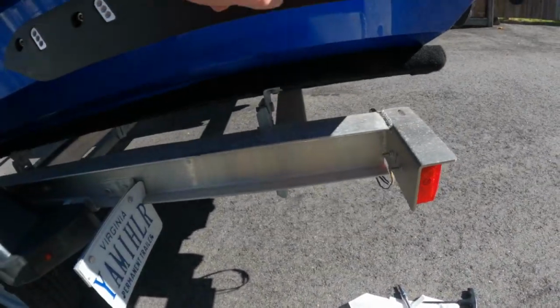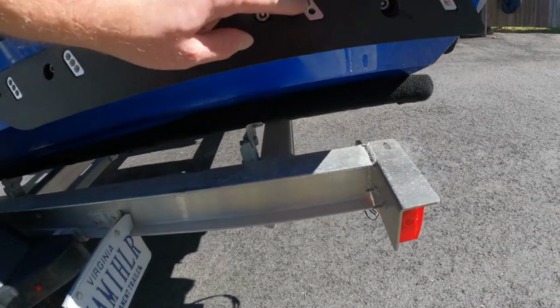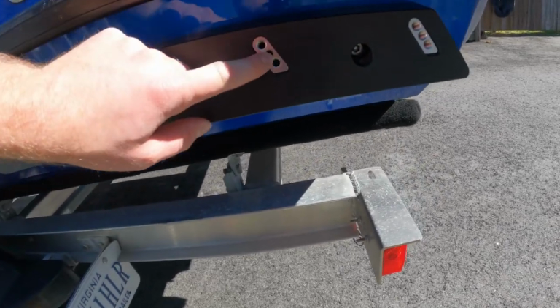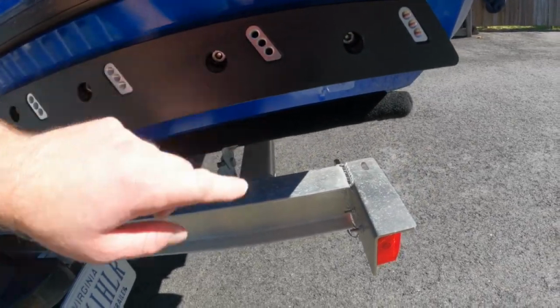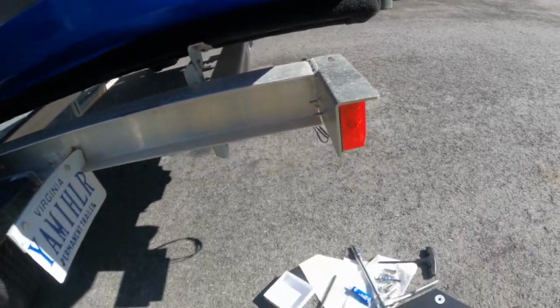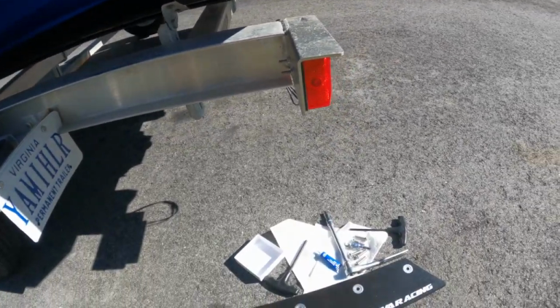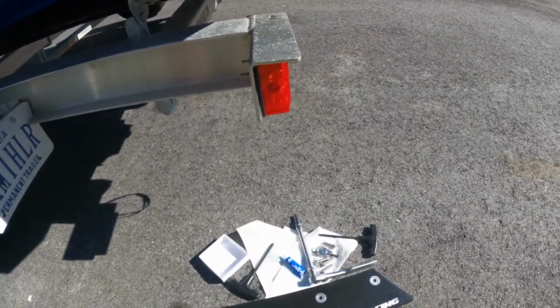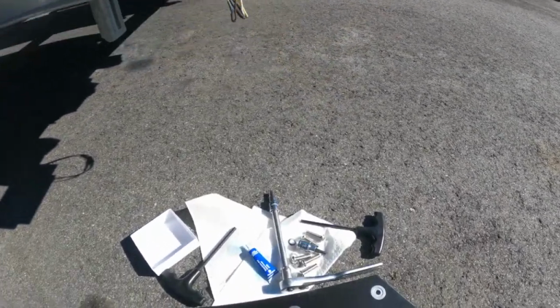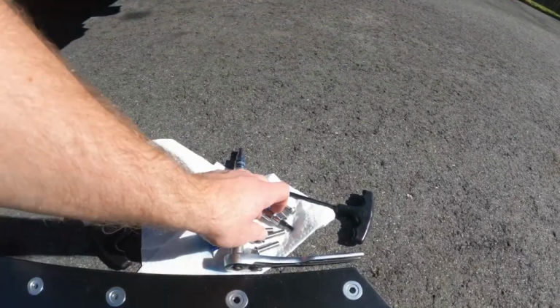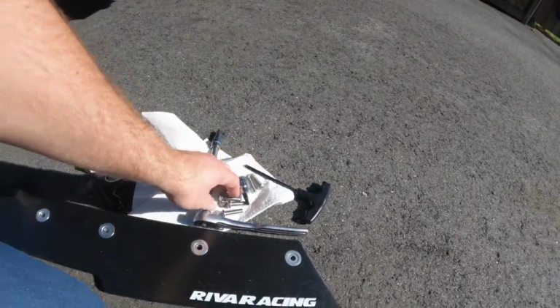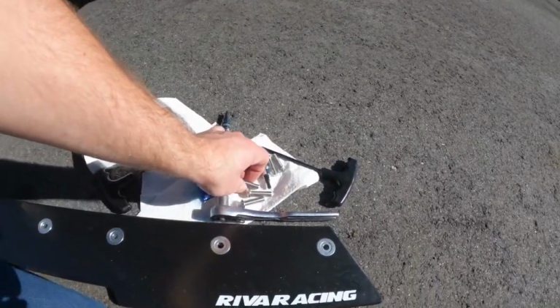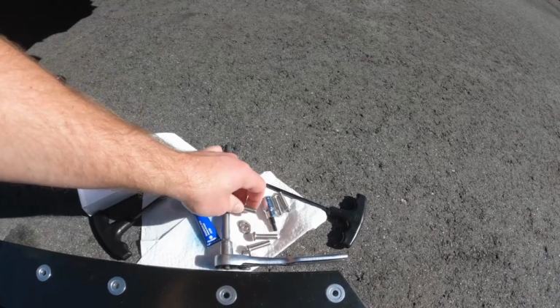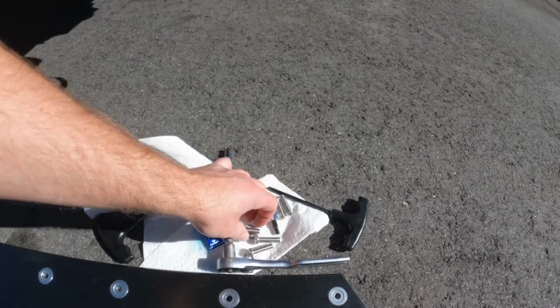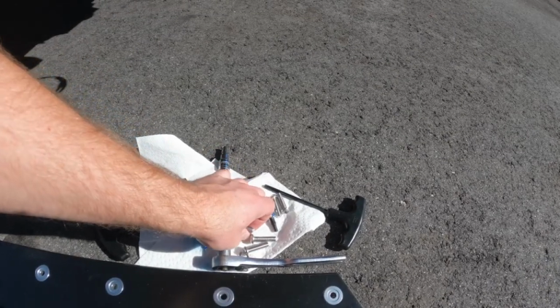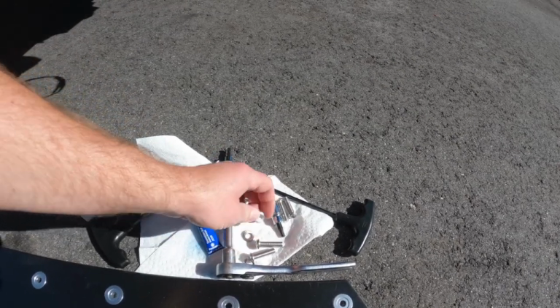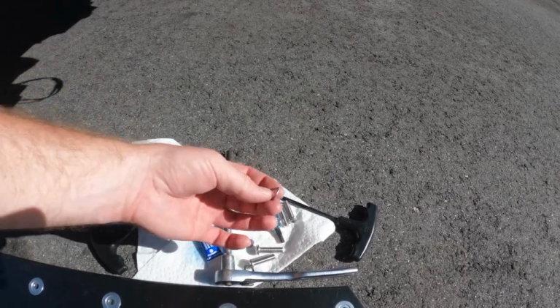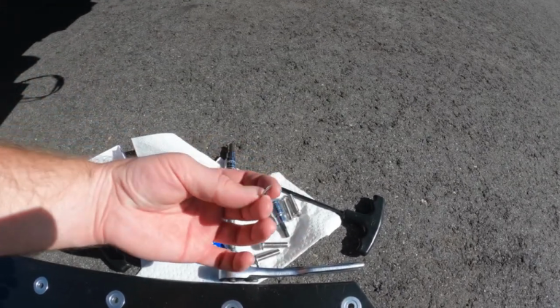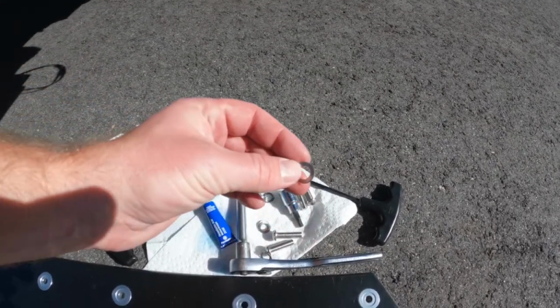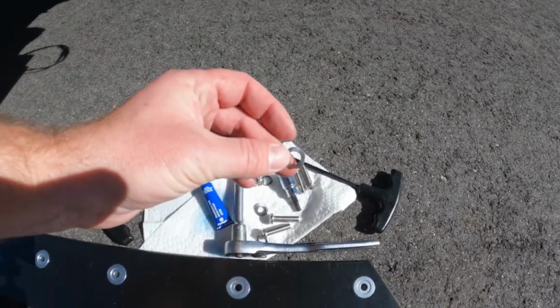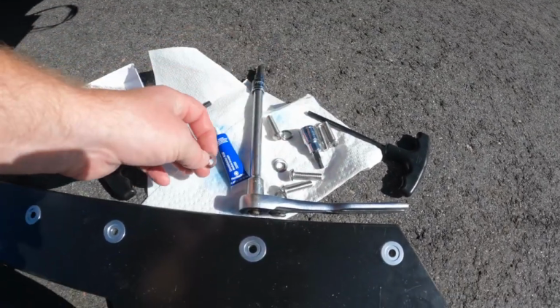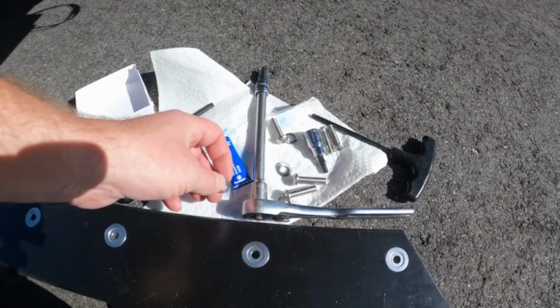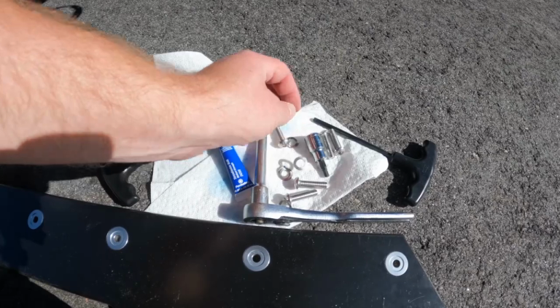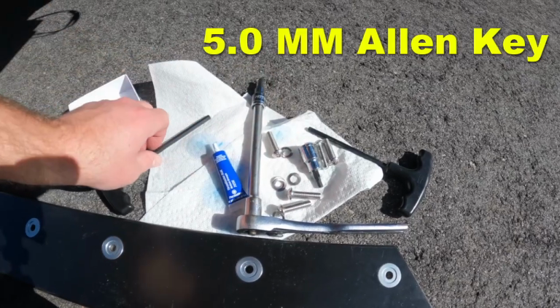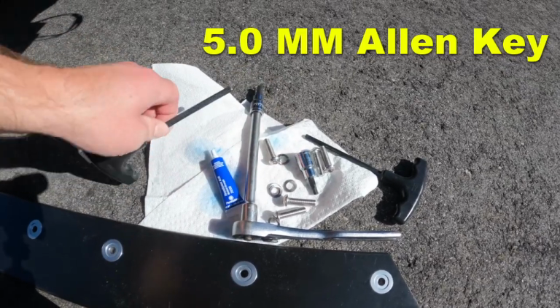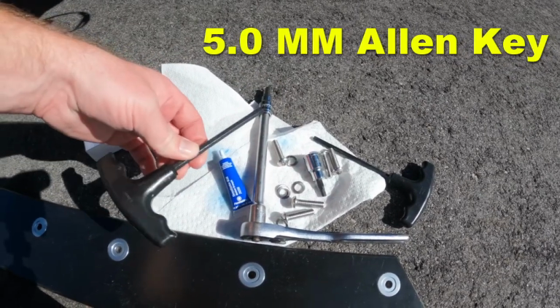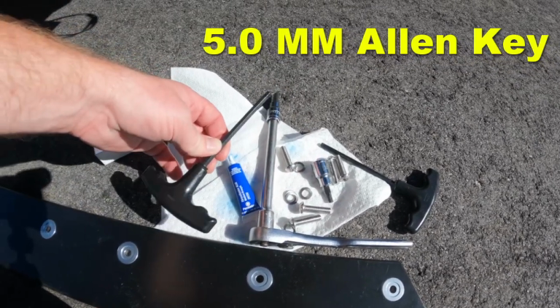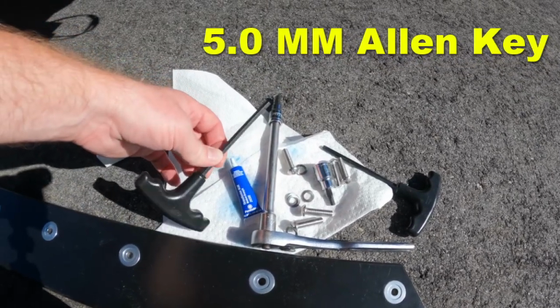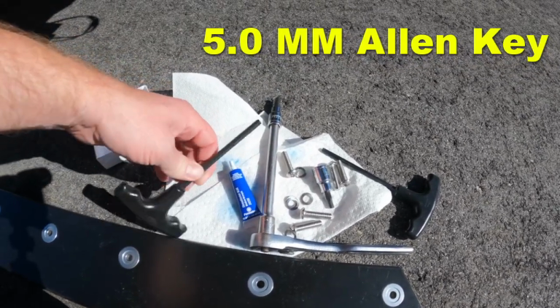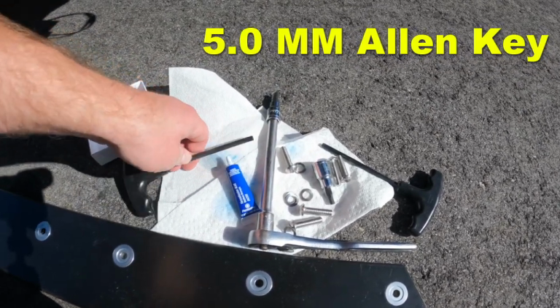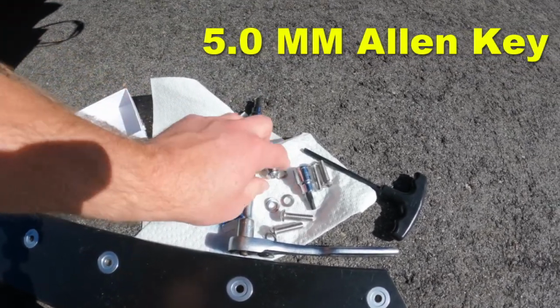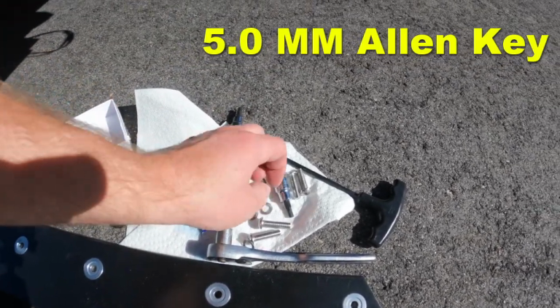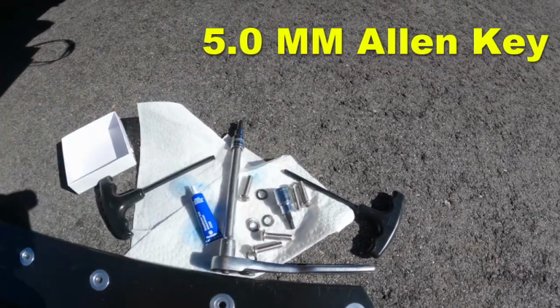We're going to start off in the middle hole. These are the smaller bolts that come in the kit — 25 millimeter with the wavy washers — and it uses a 5.0 millimeter Allen key for the socket head type screw.